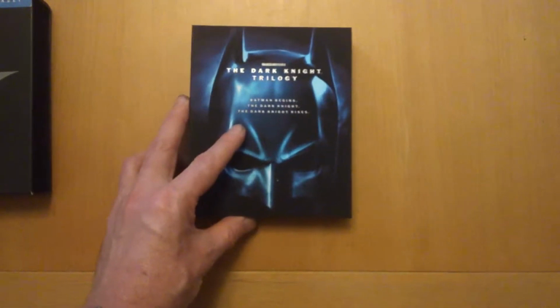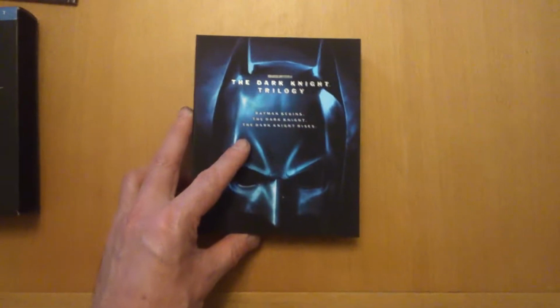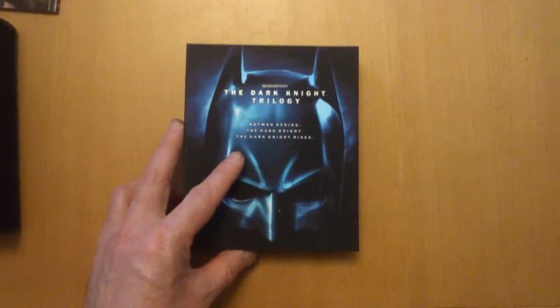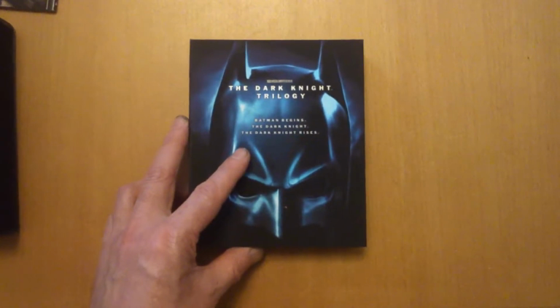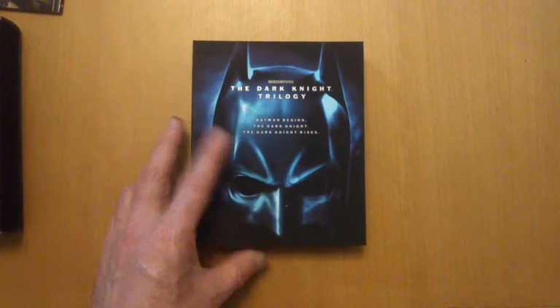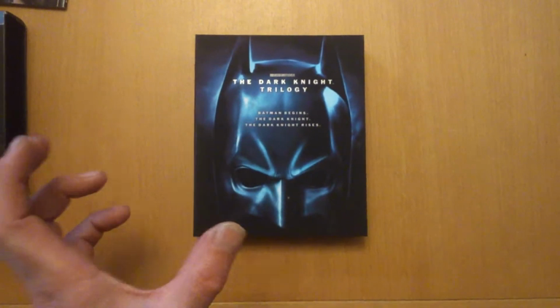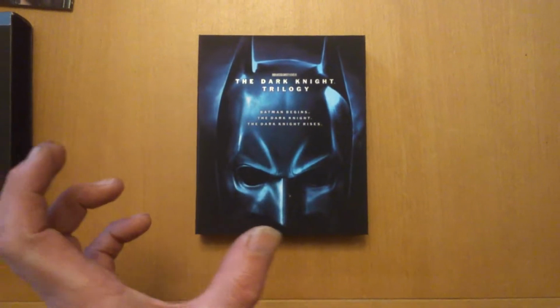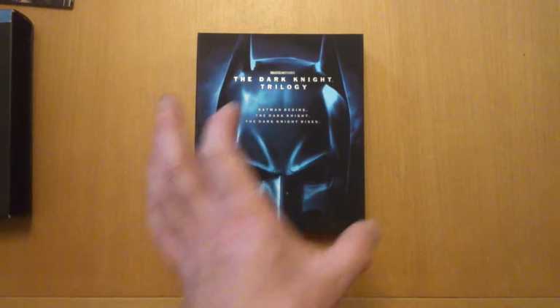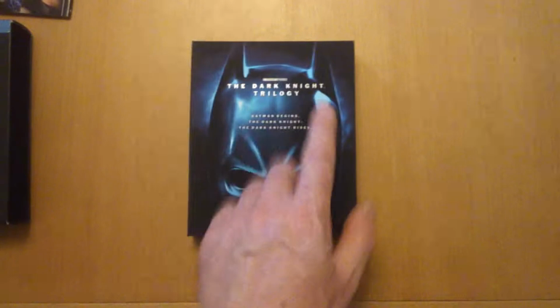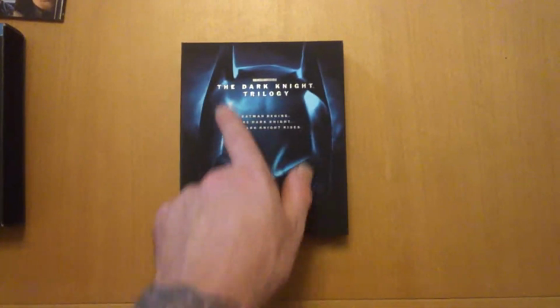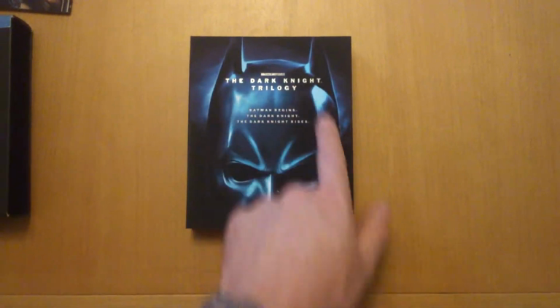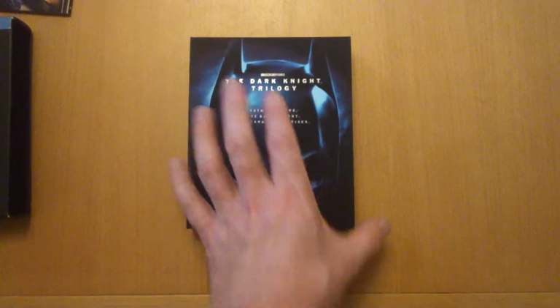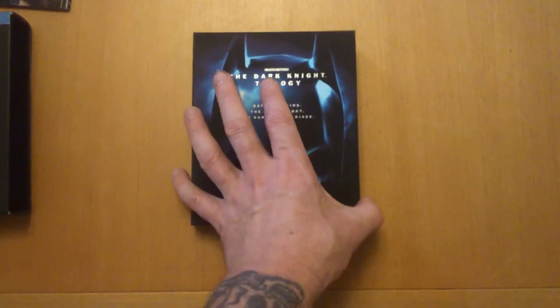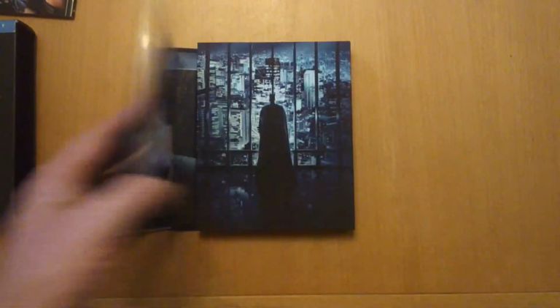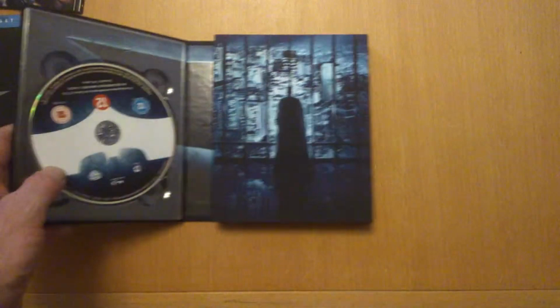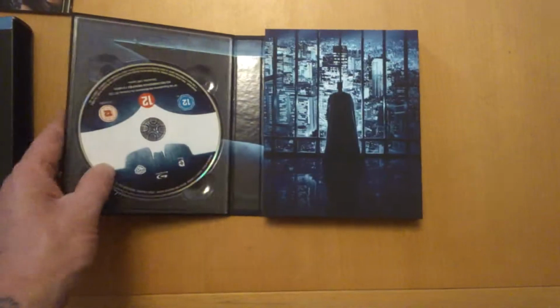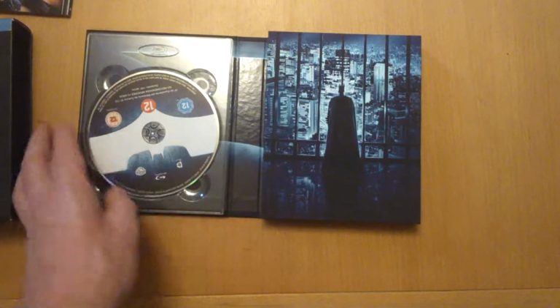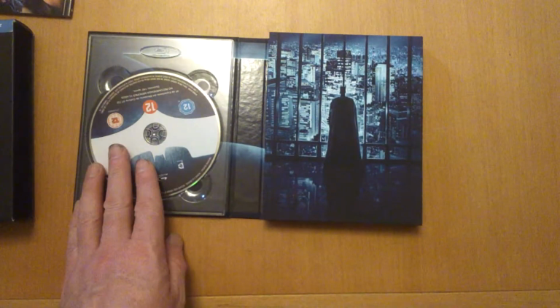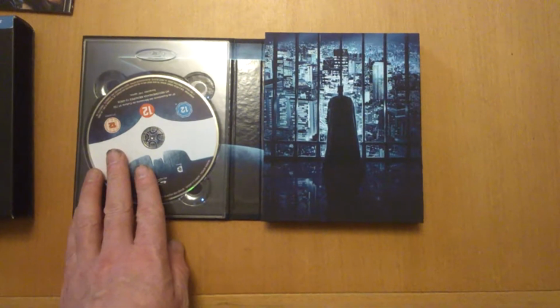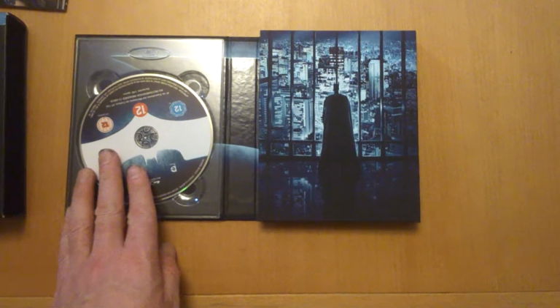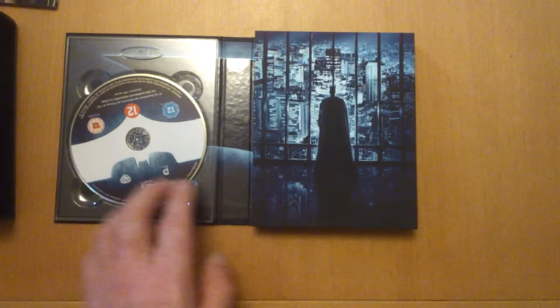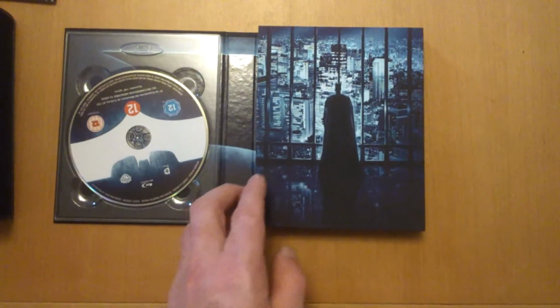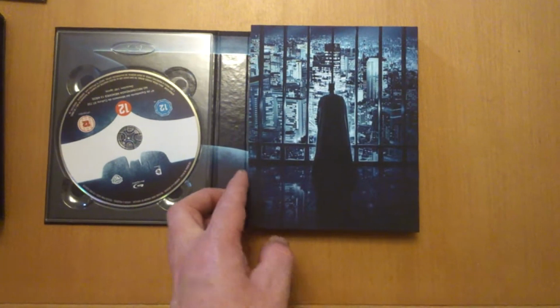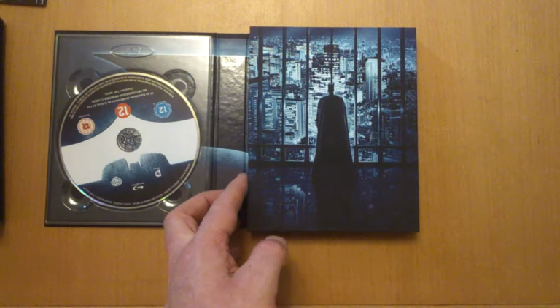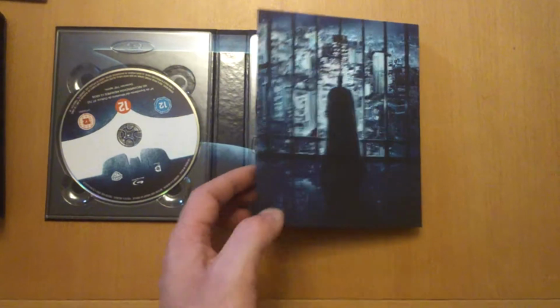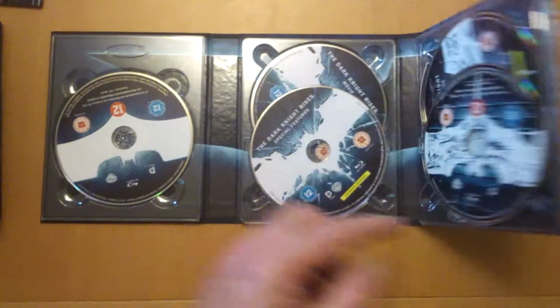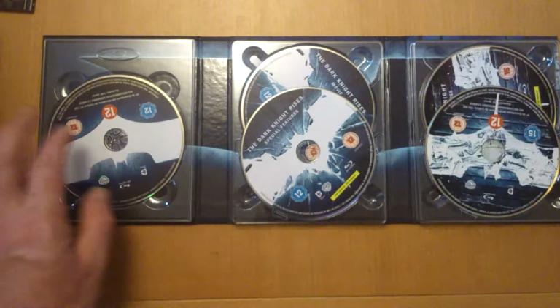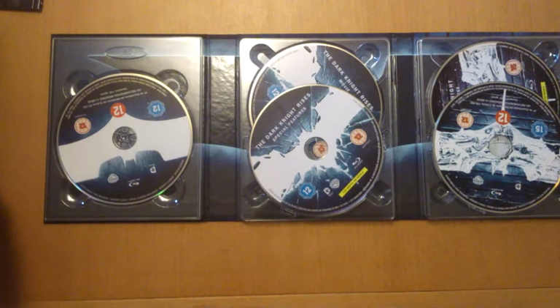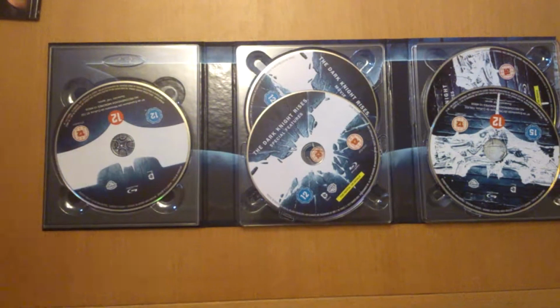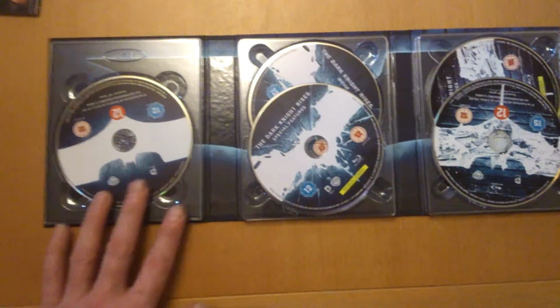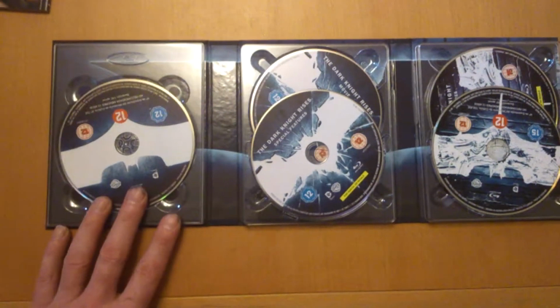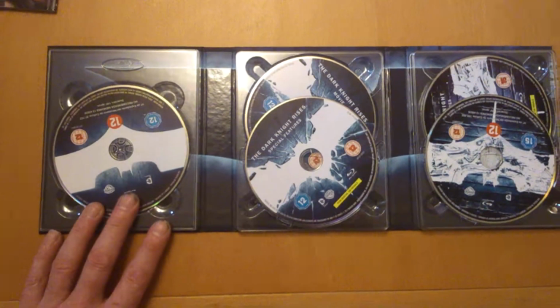We'll have a look inside at what you get with this. There's a booklet — turn that the other way — look at that, The Dark Knight Trilogy. Love that mask on there. Great artwork on there.